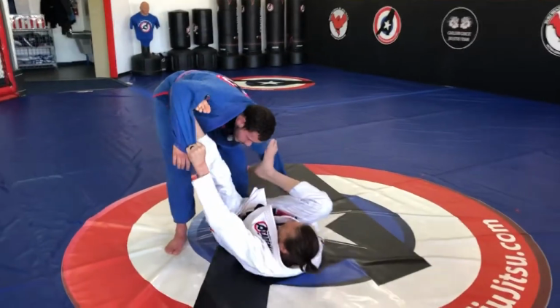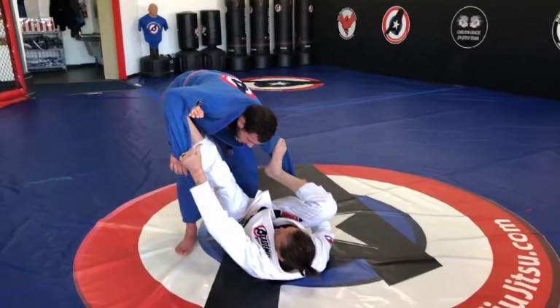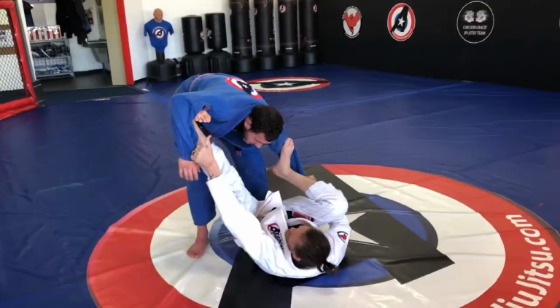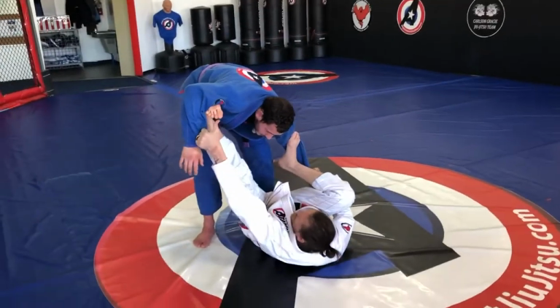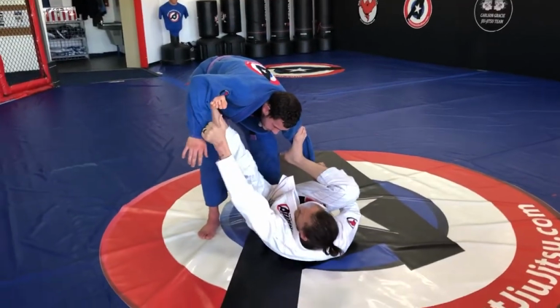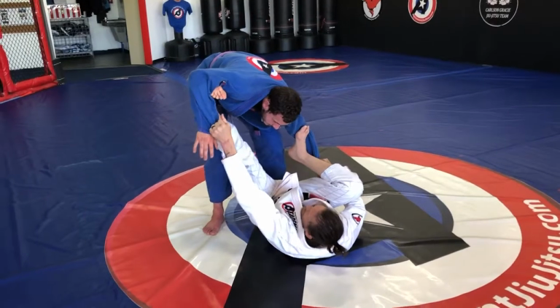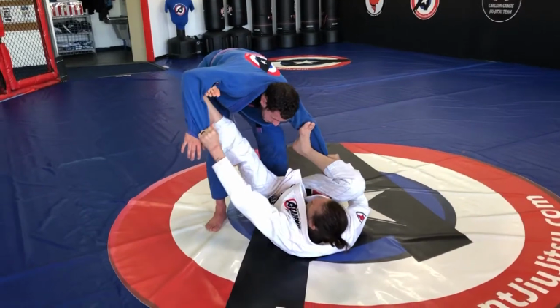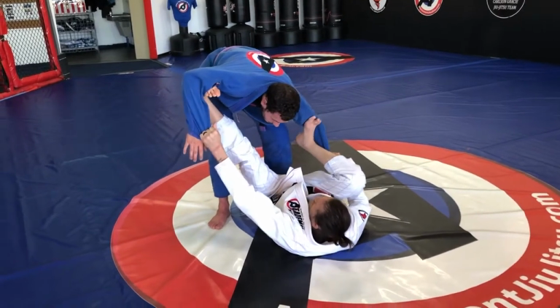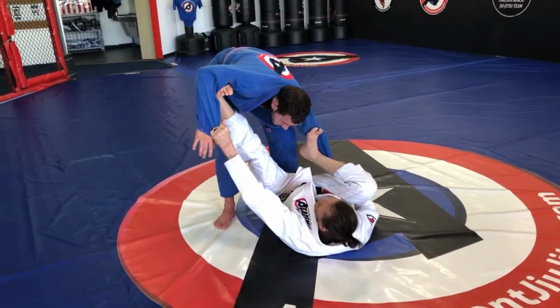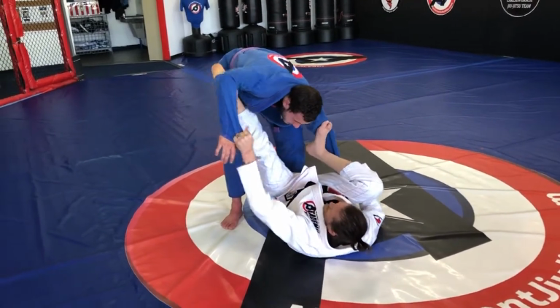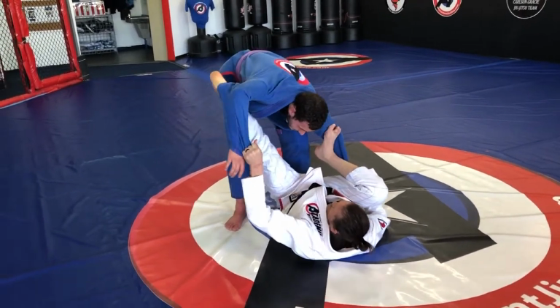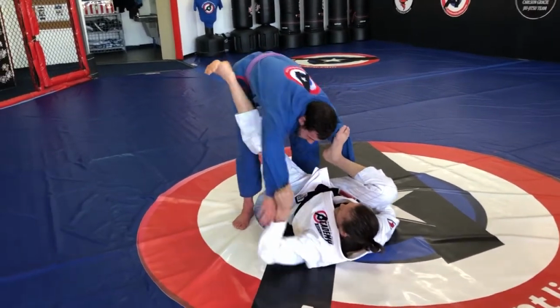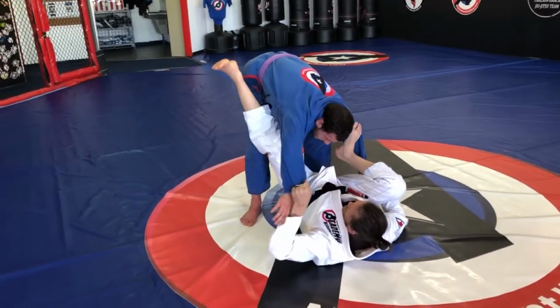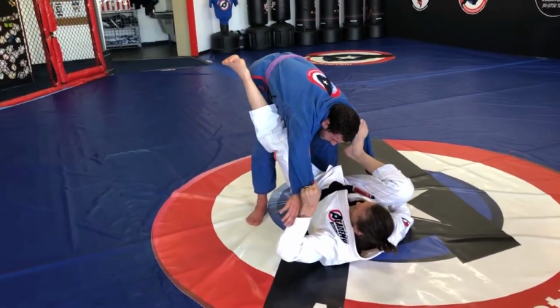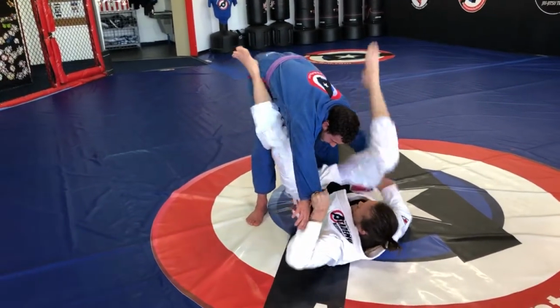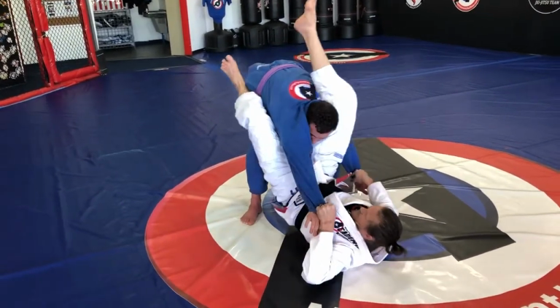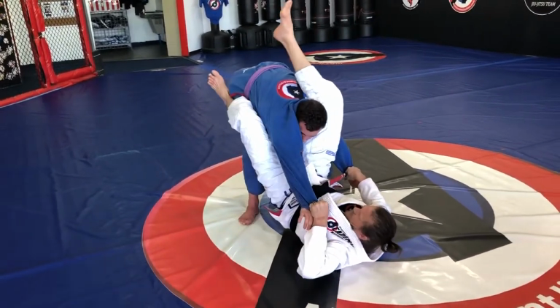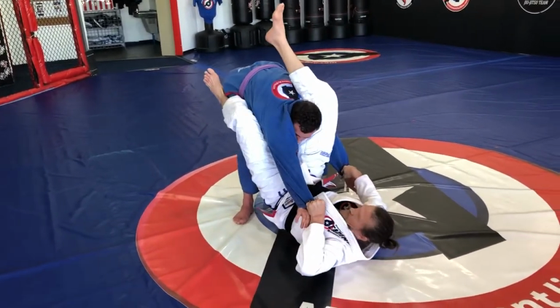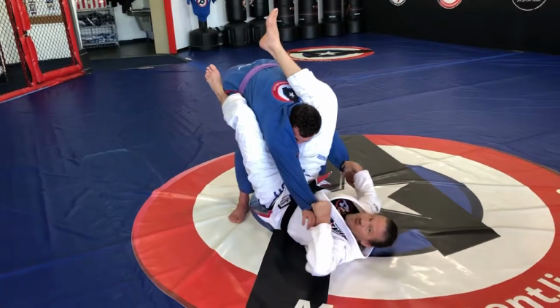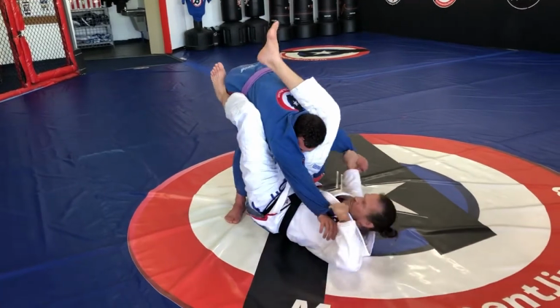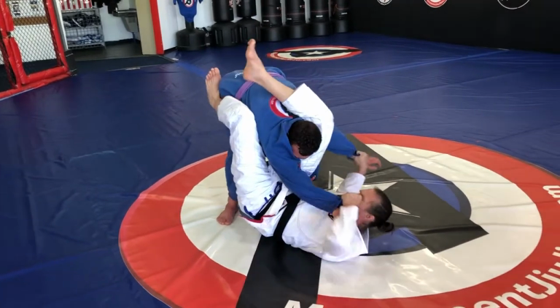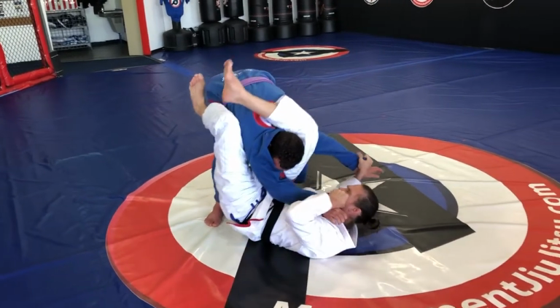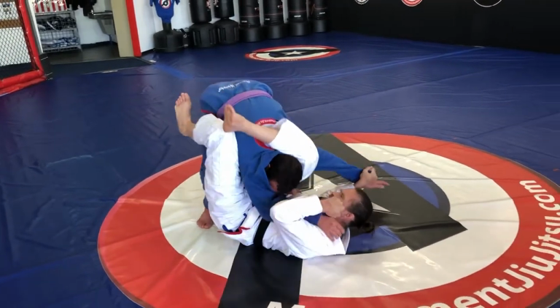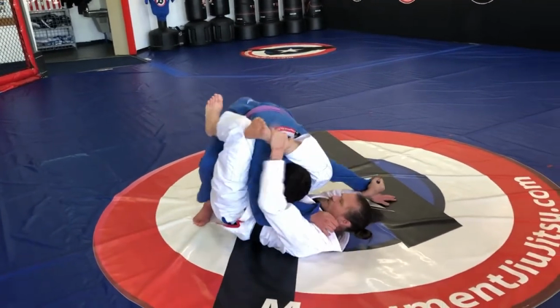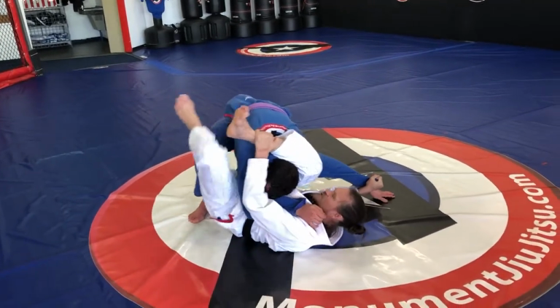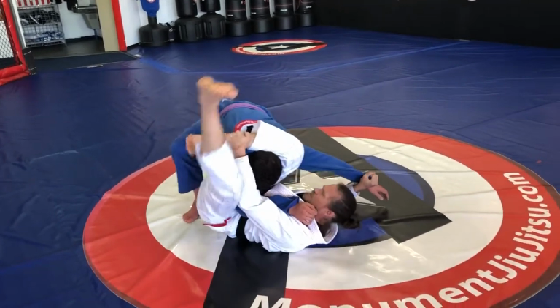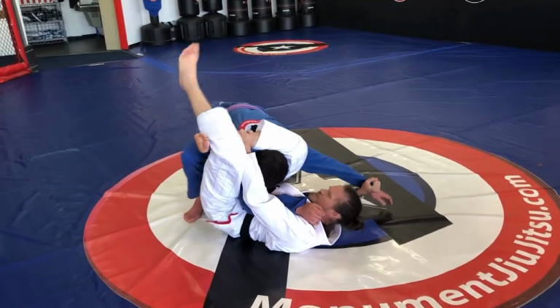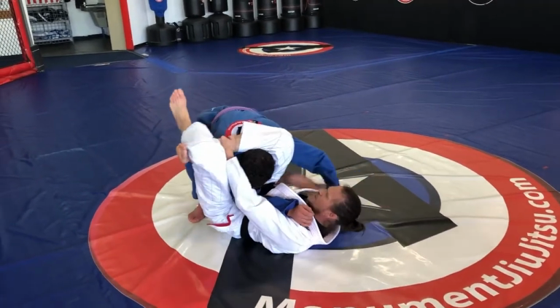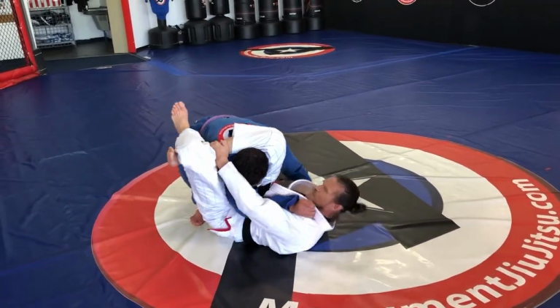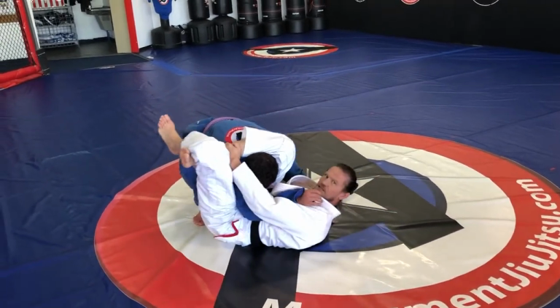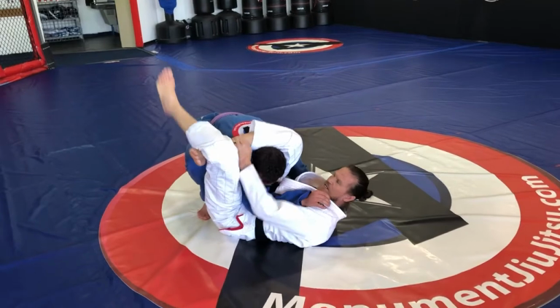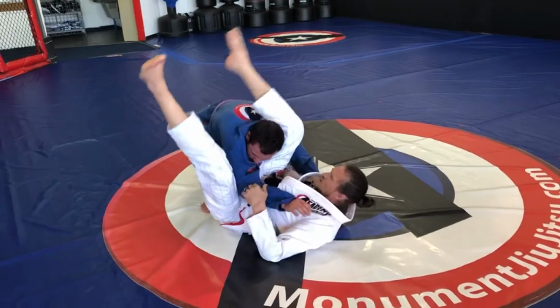What I'm going to do is I'm going to take my foot off one side, under and at the same time I'm going to kick over and now I pull, grab my shin, lock it up and I have the triangle.